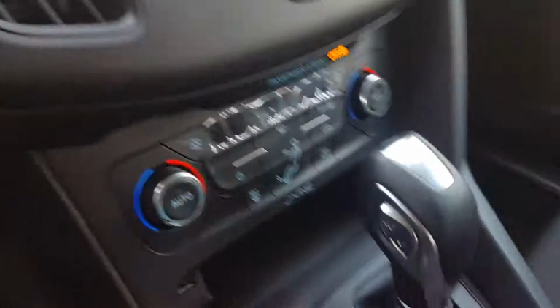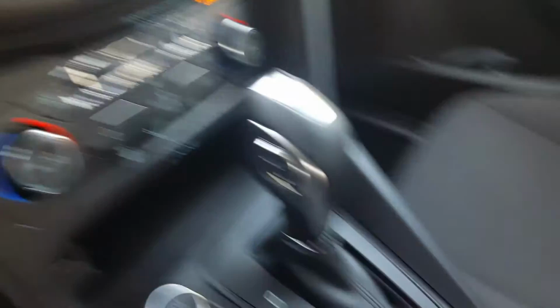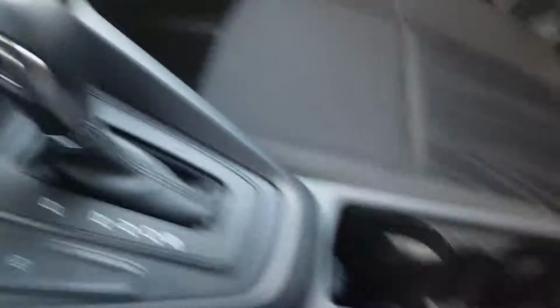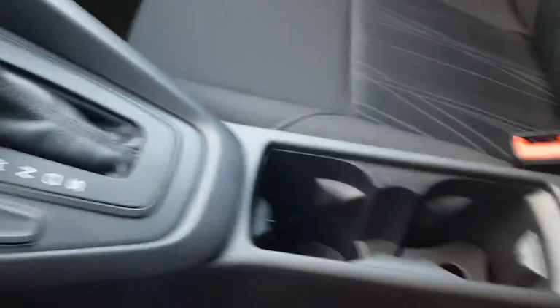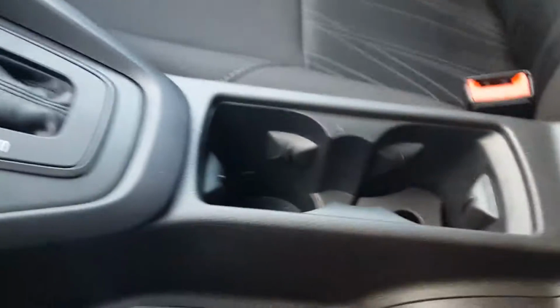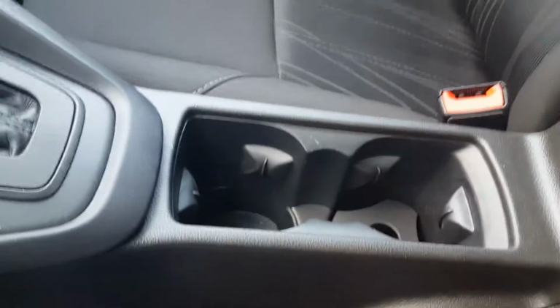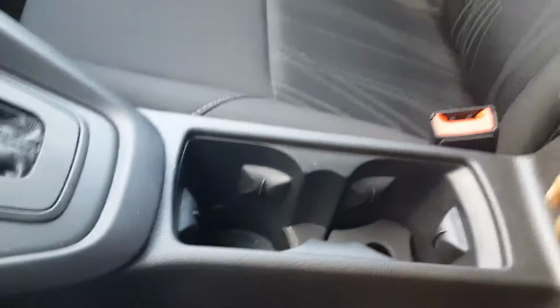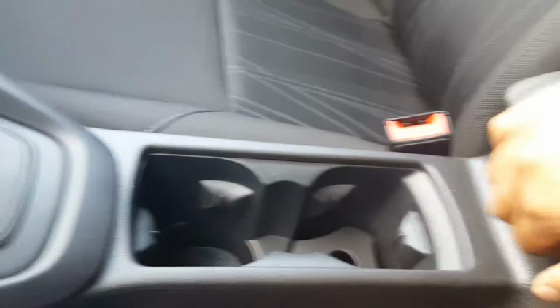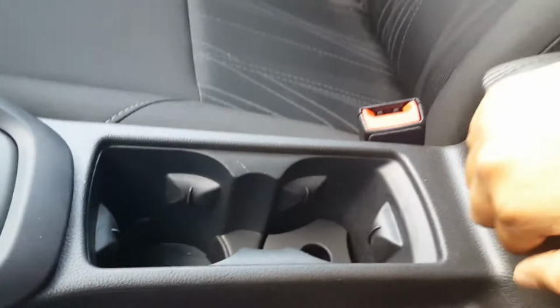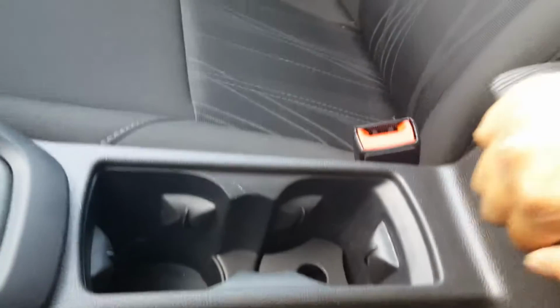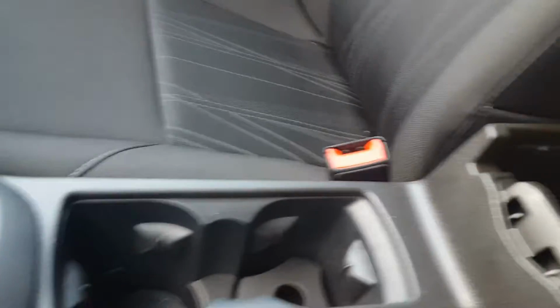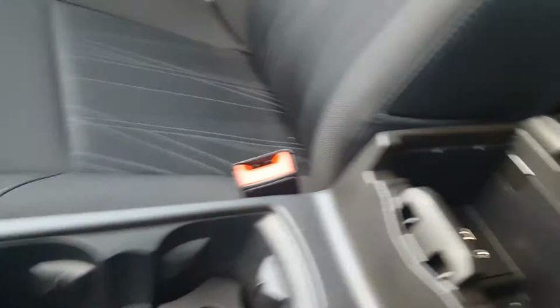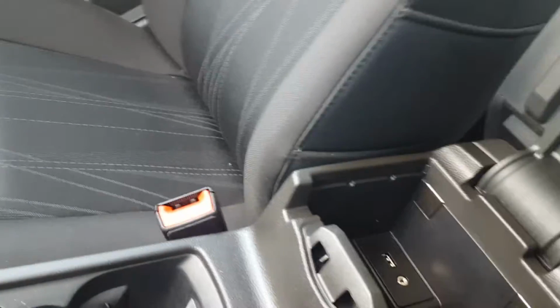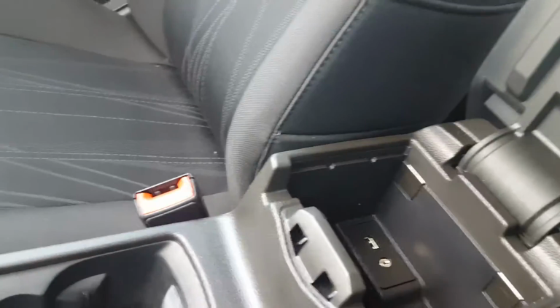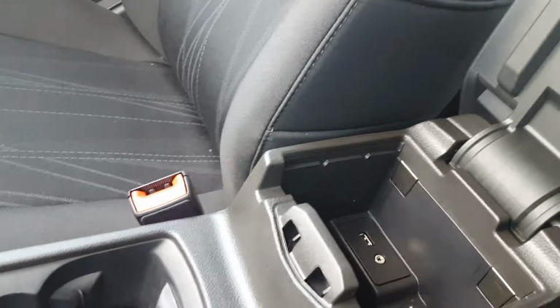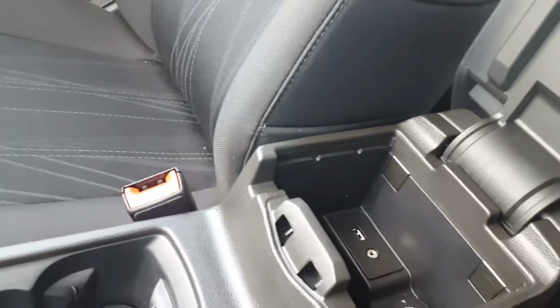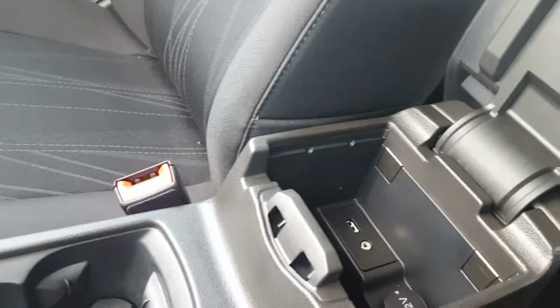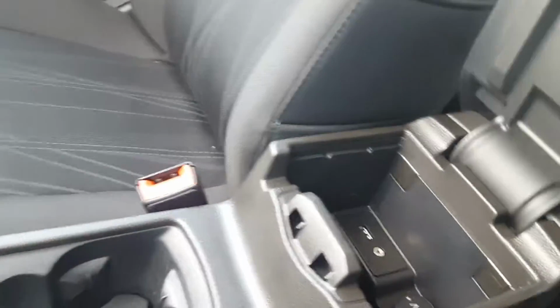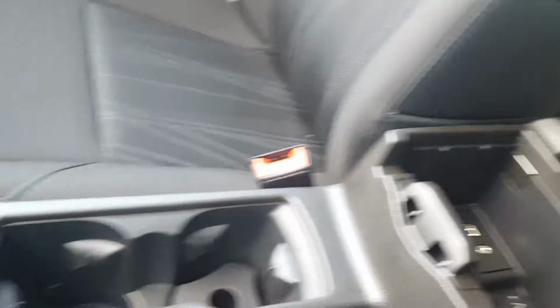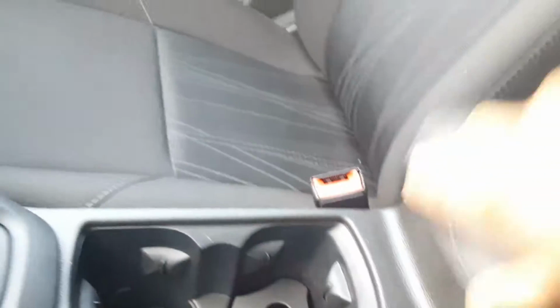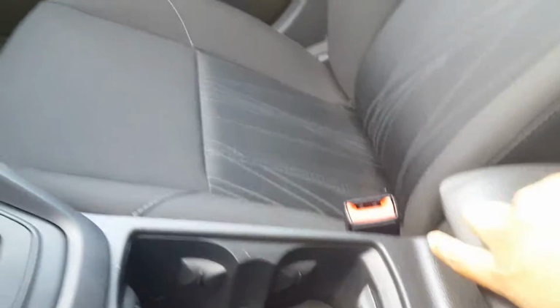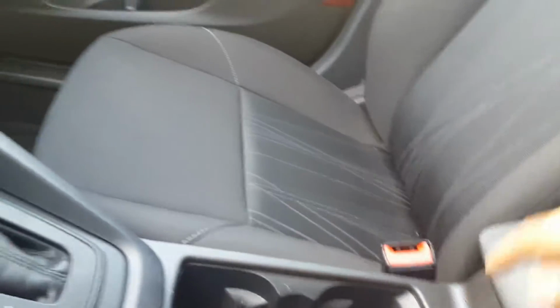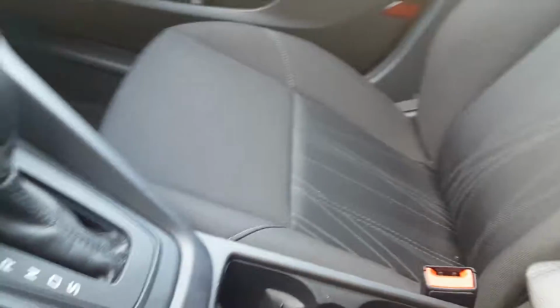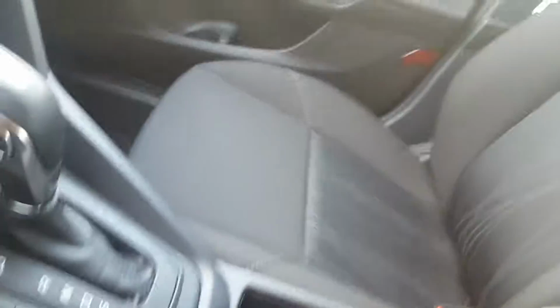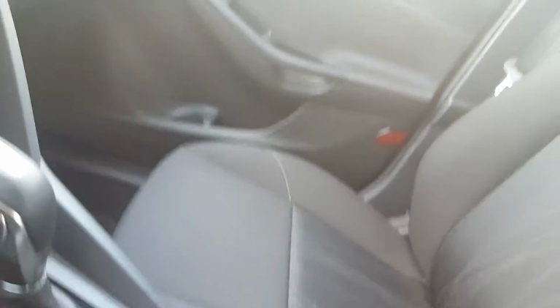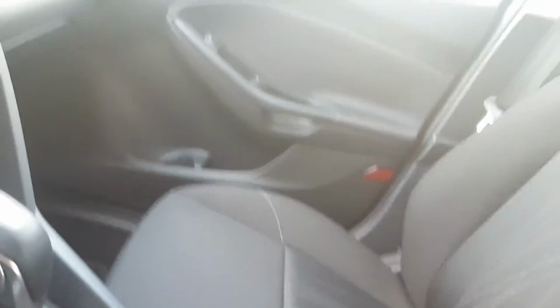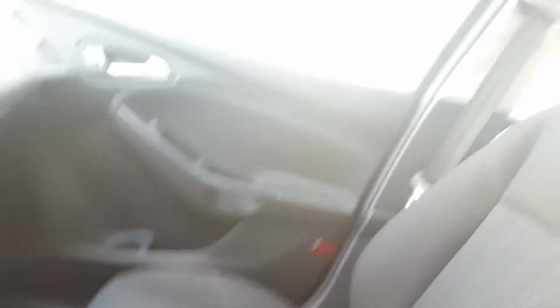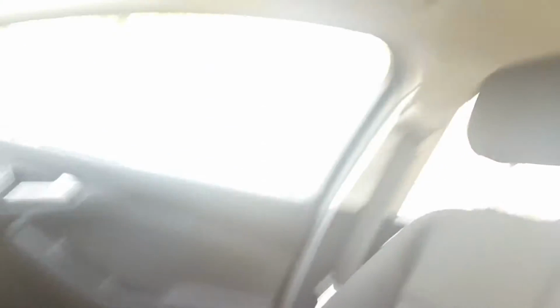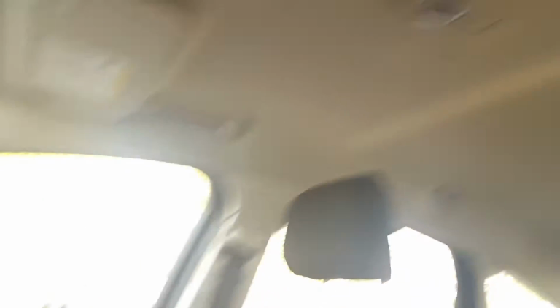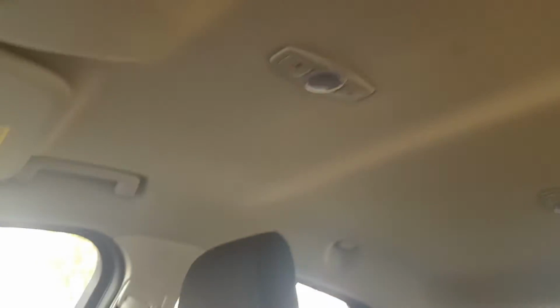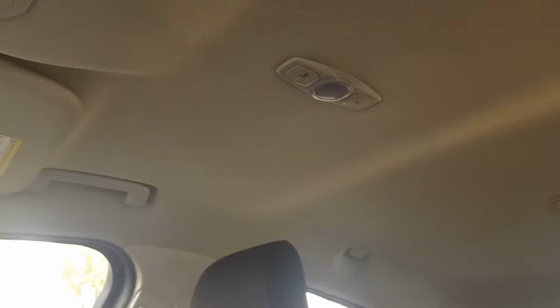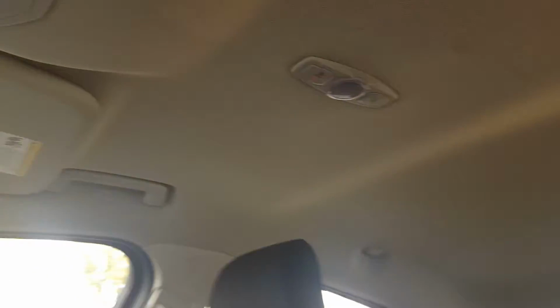You have two cupholders and extra storage space here in your center console, and in this particular model it is a hard top.